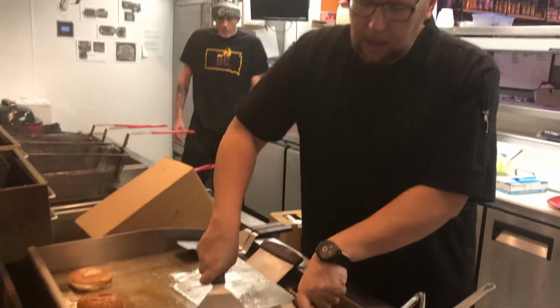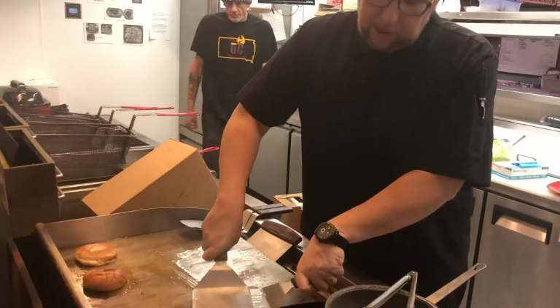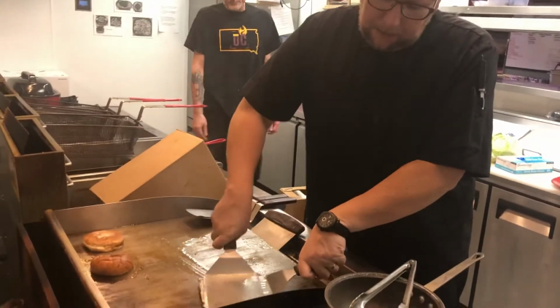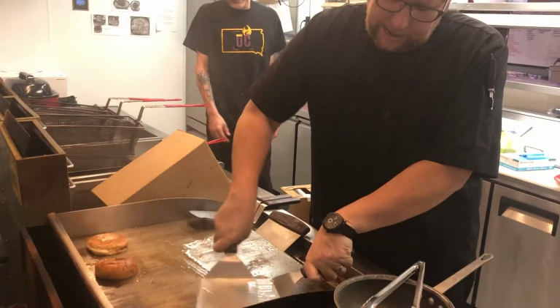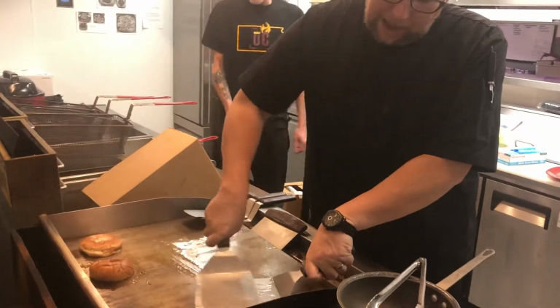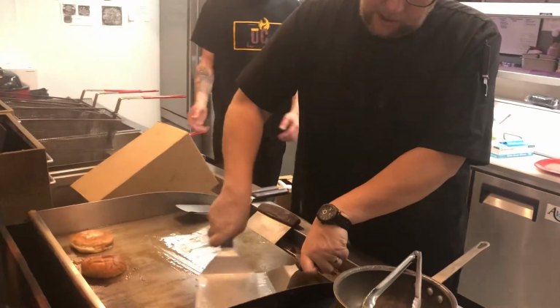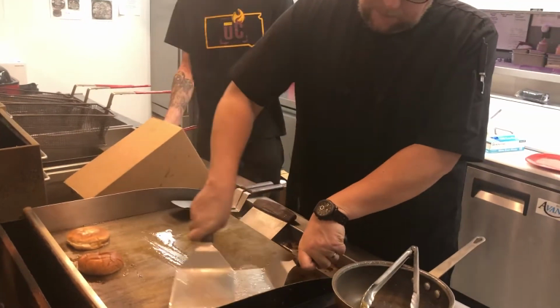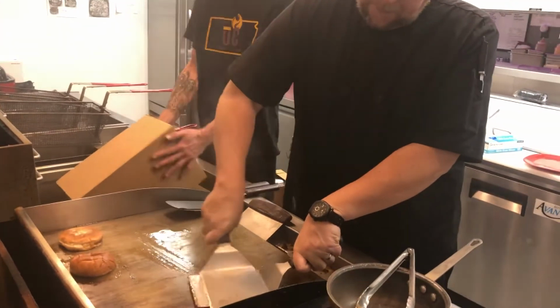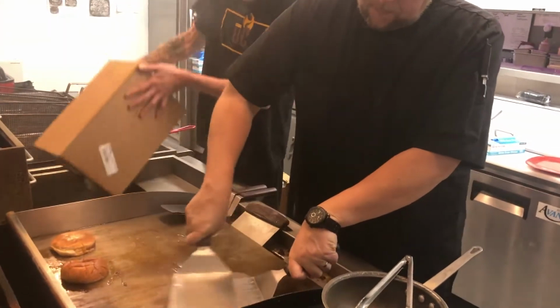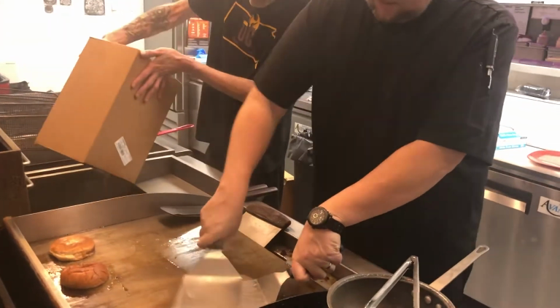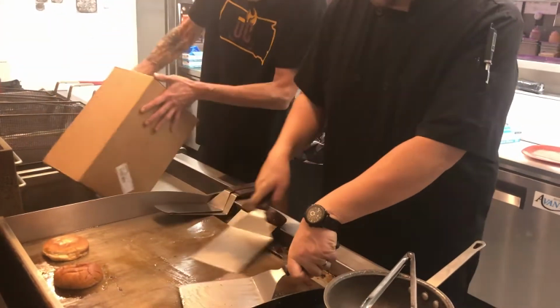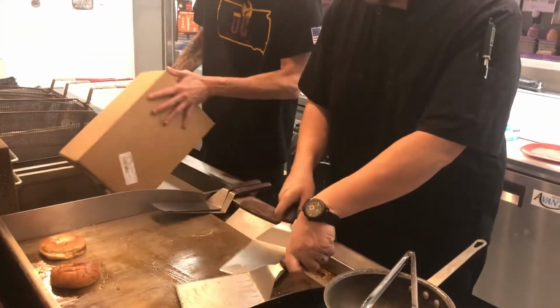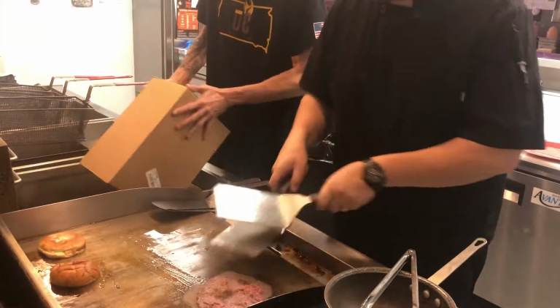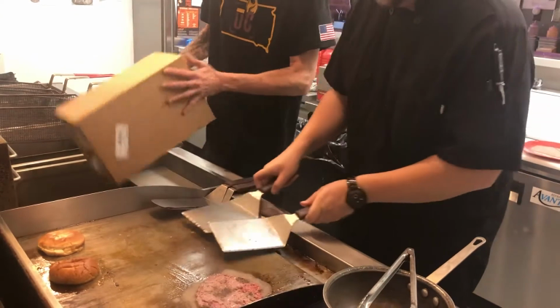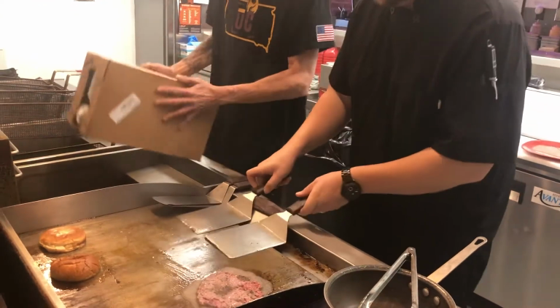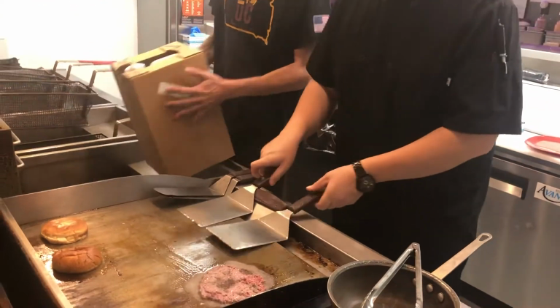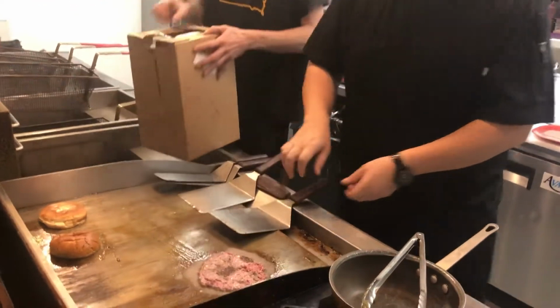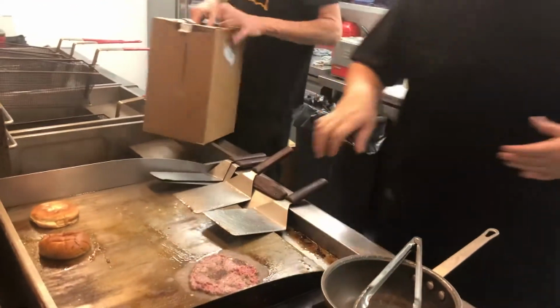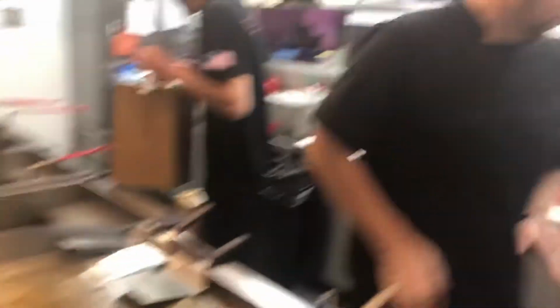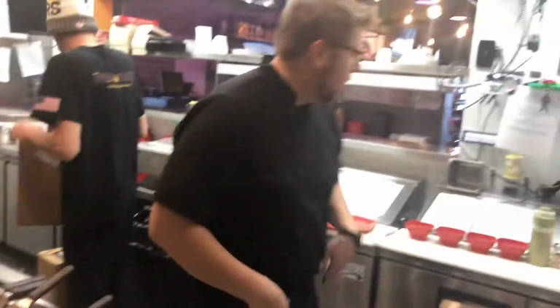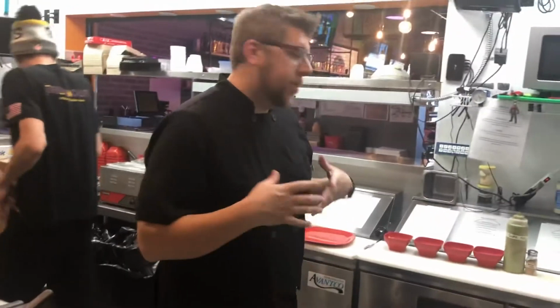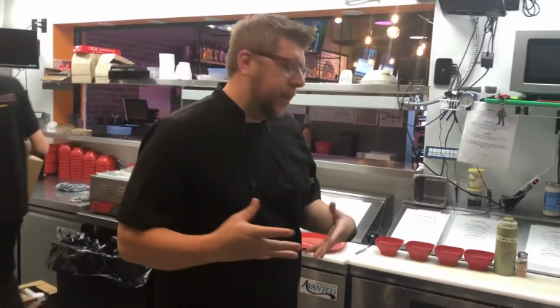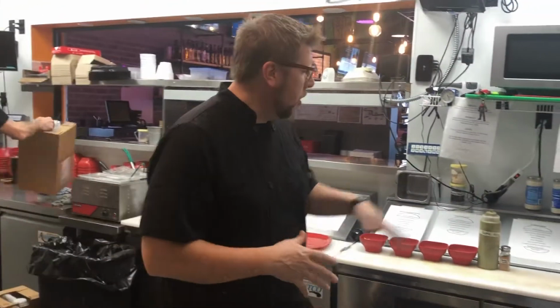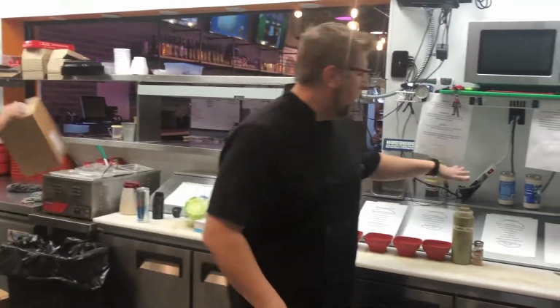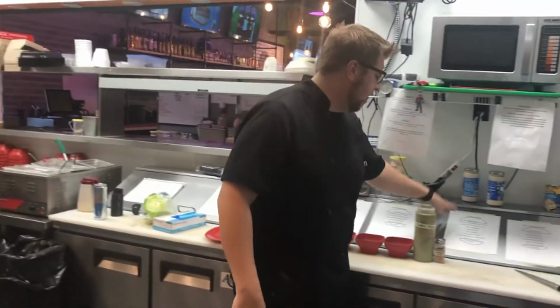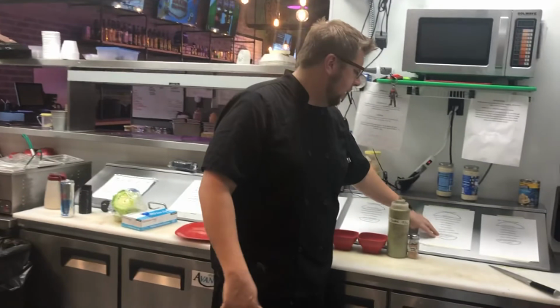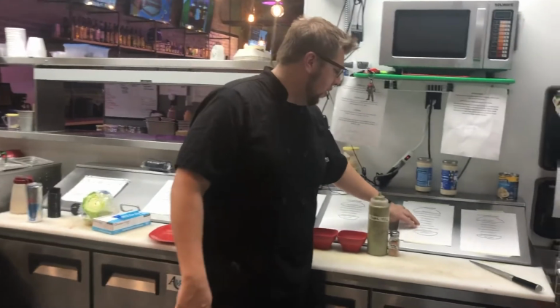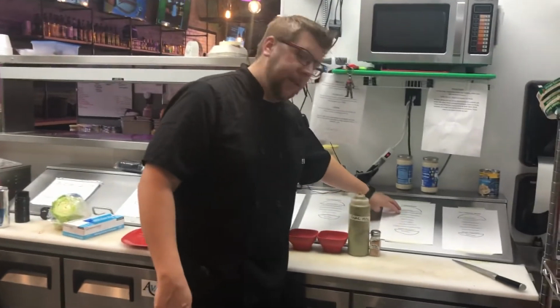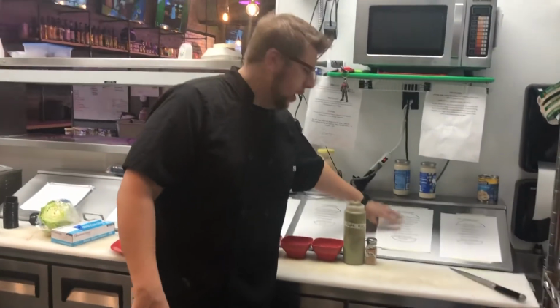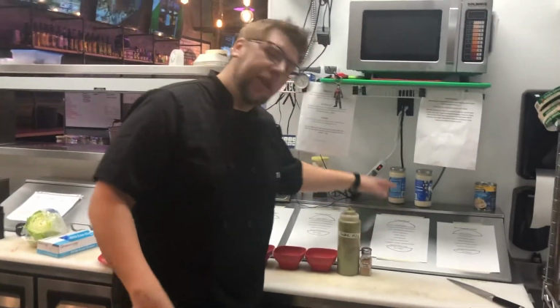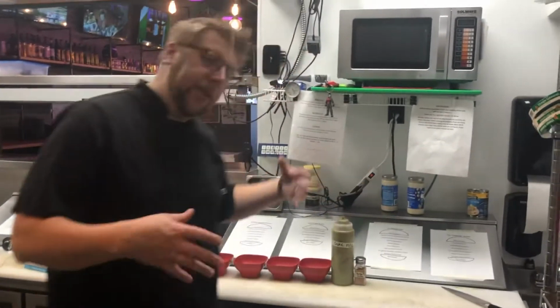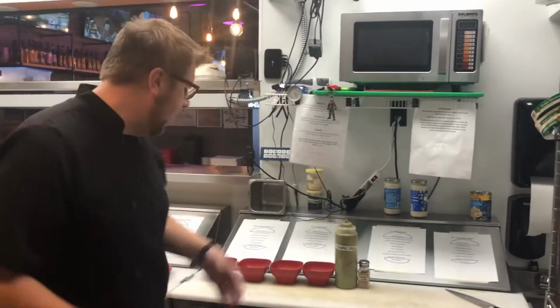I'm just going to get my patty smashed here. So once again for this burger we do have the cheat sheet that shows all the ingredients in the order that they're made in.